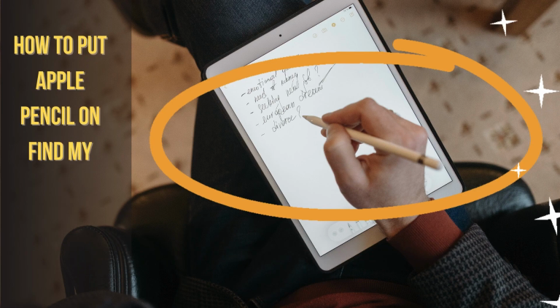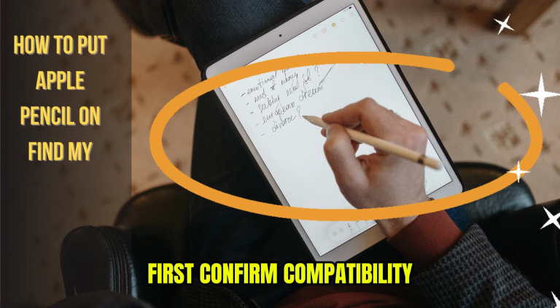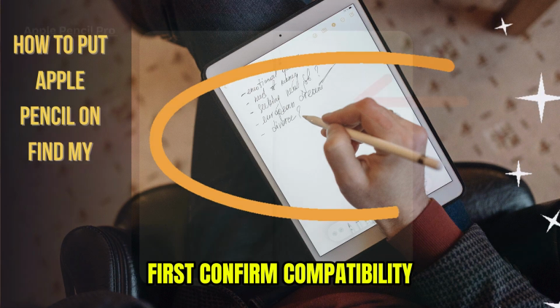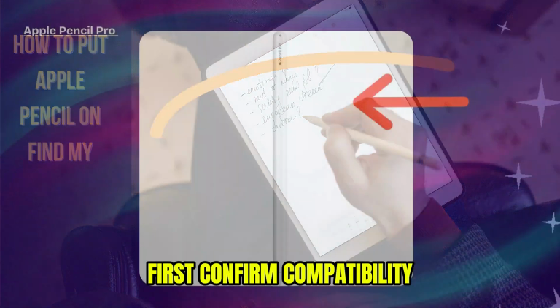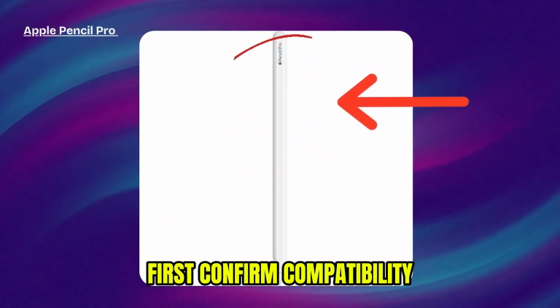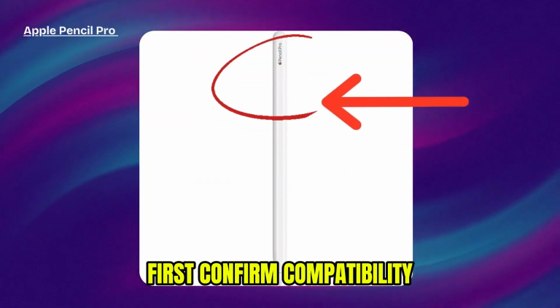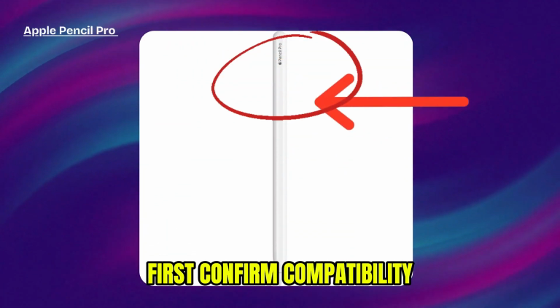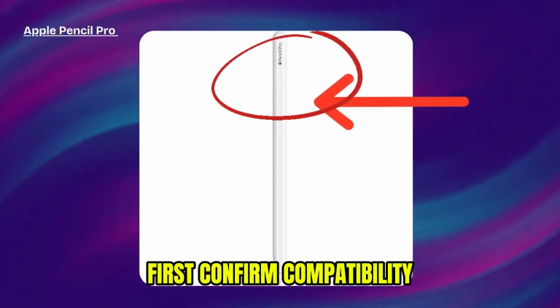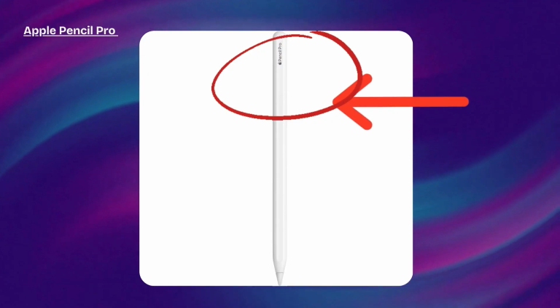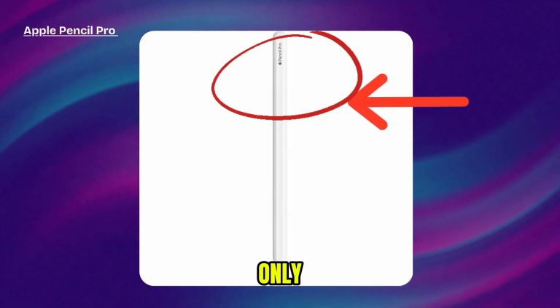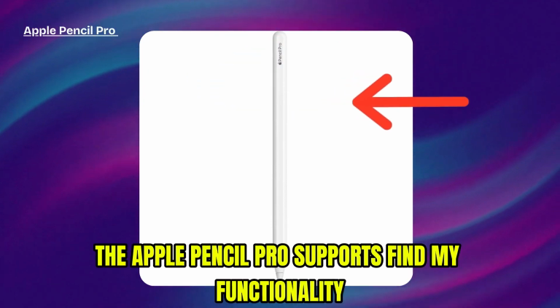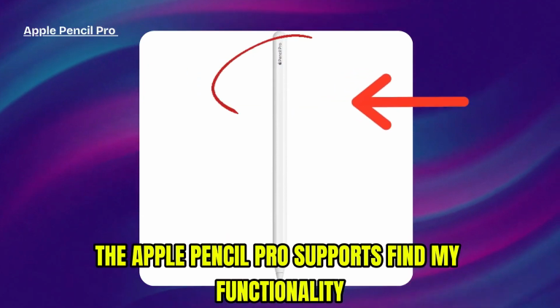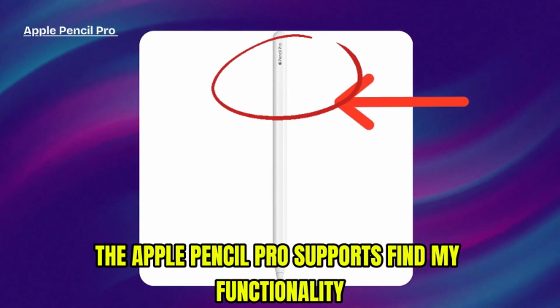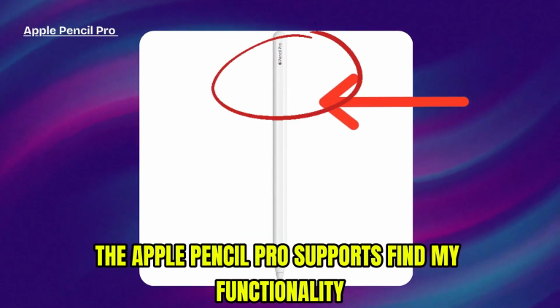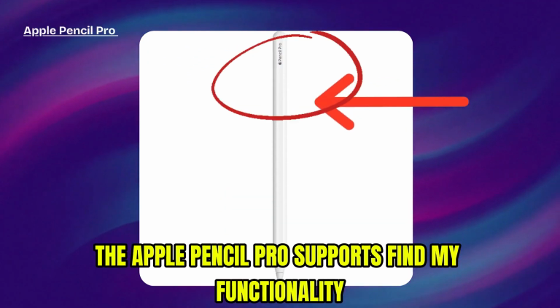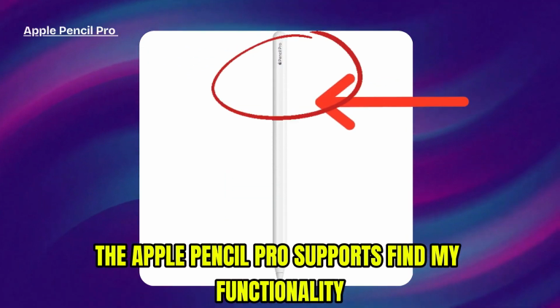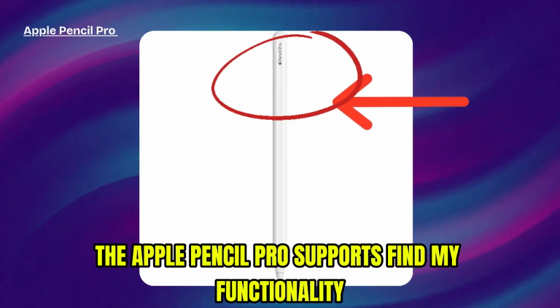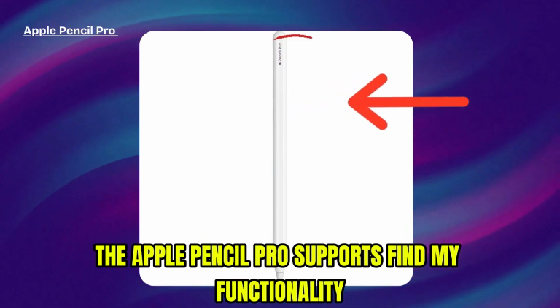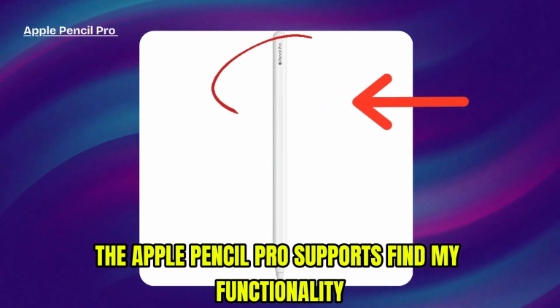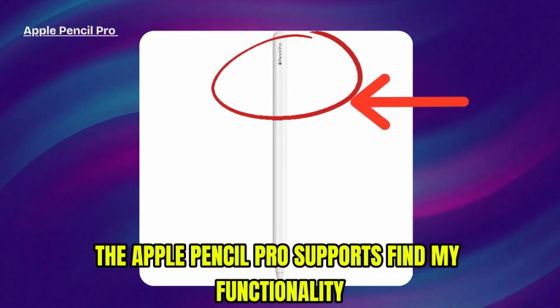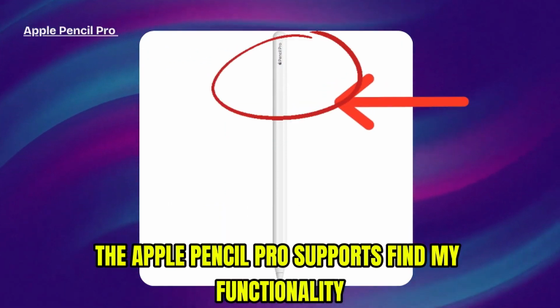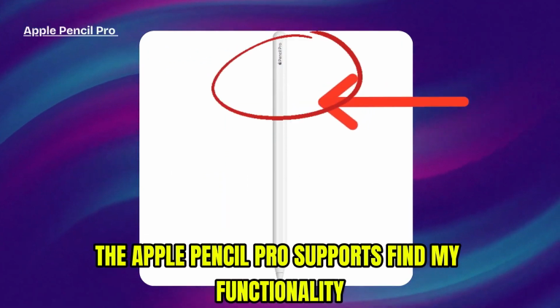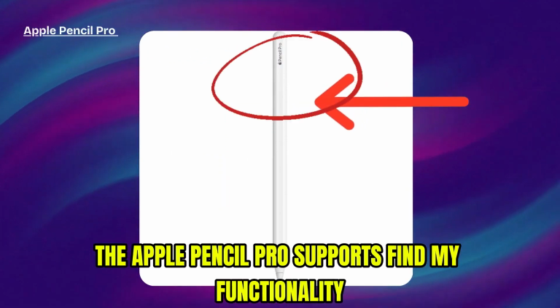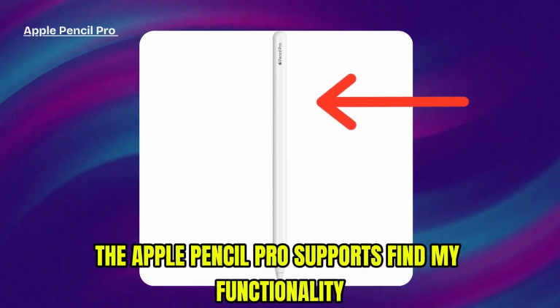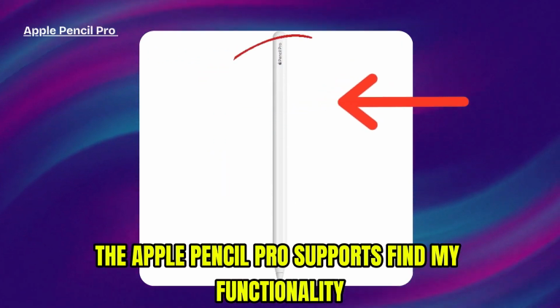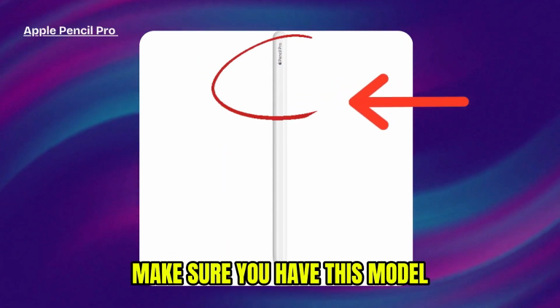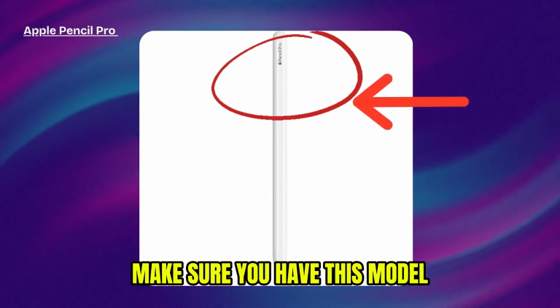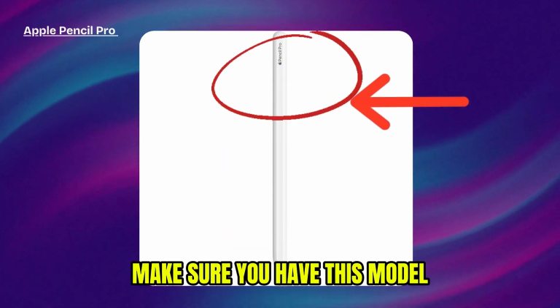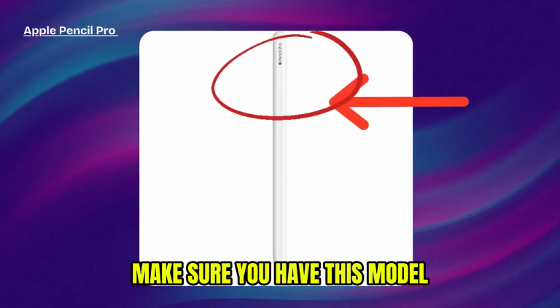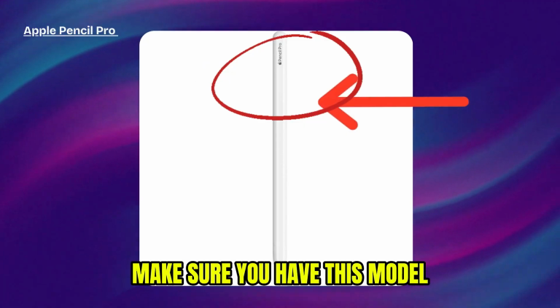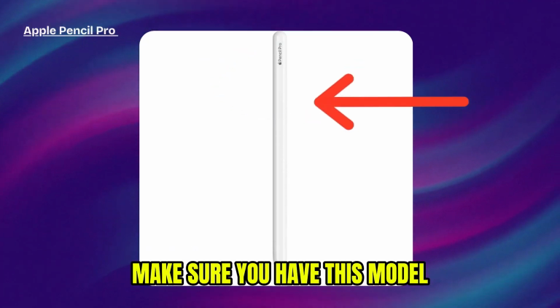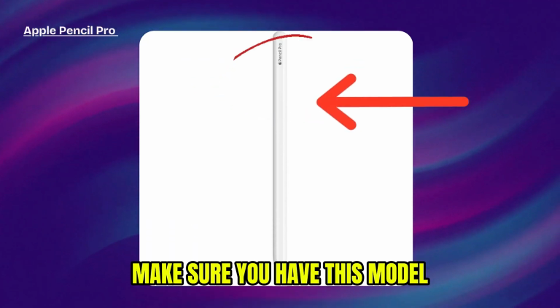First, confirm compatibility. Only the Apple Pencil Pro supports Find My functionality. Make sure you have this model.